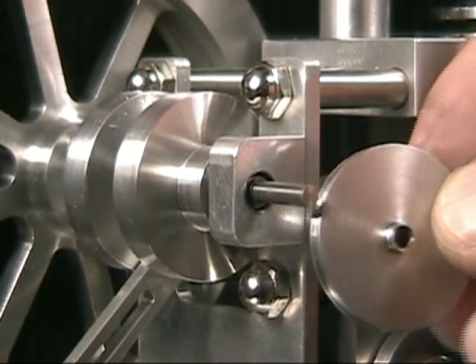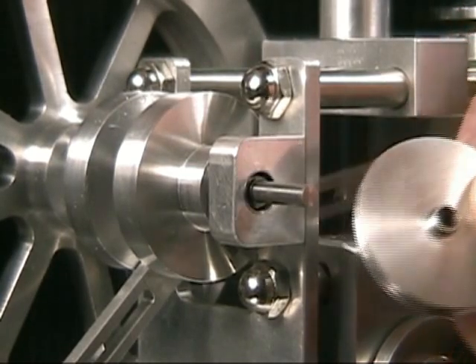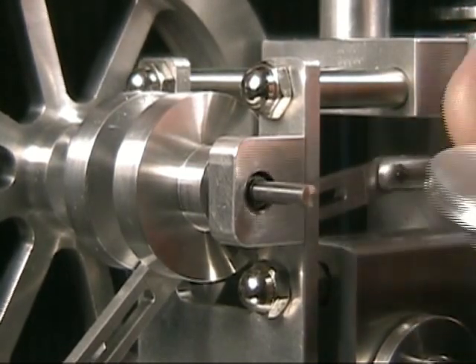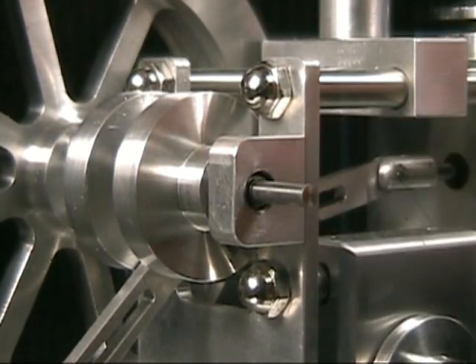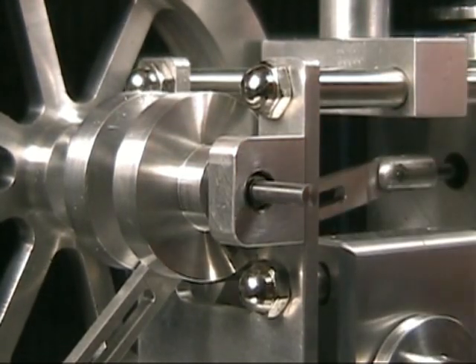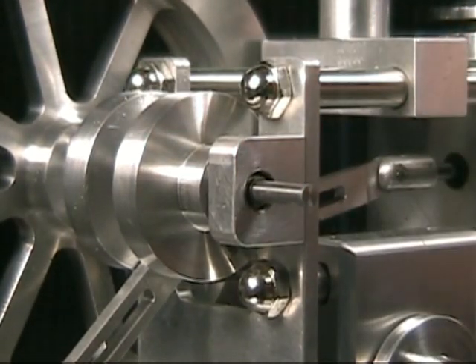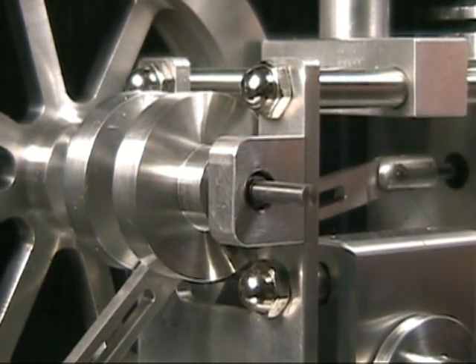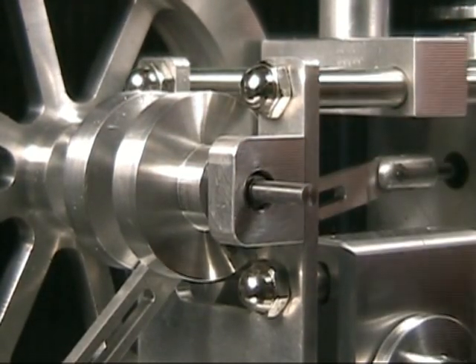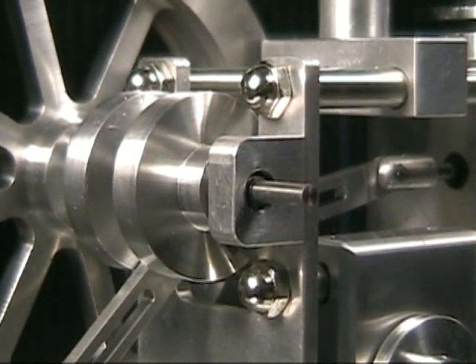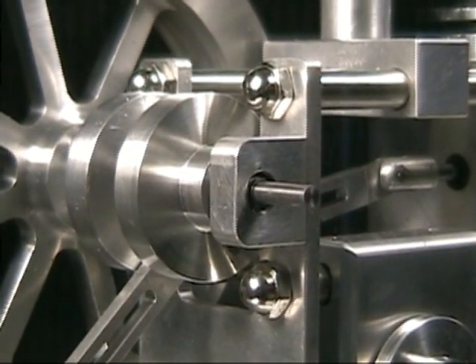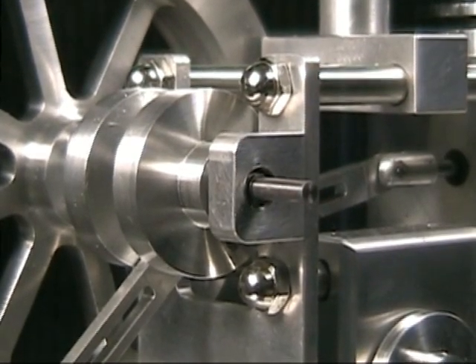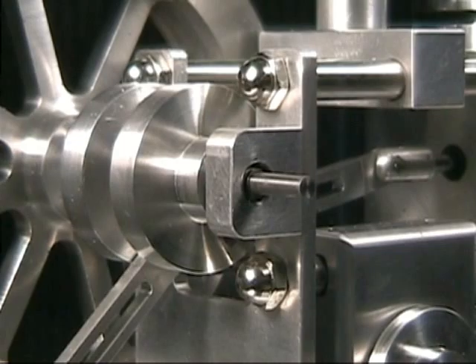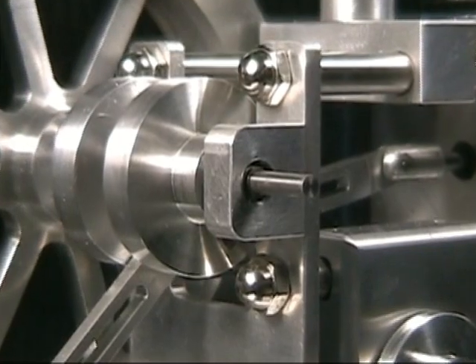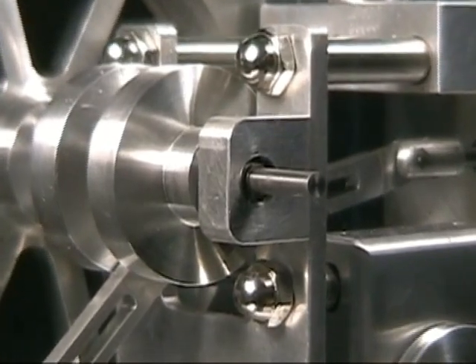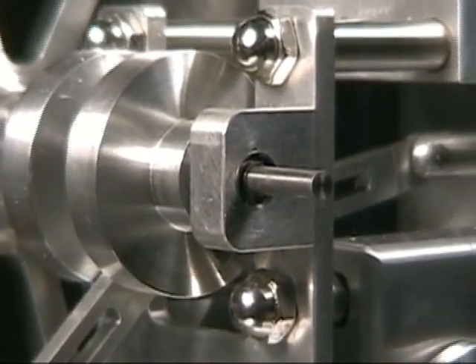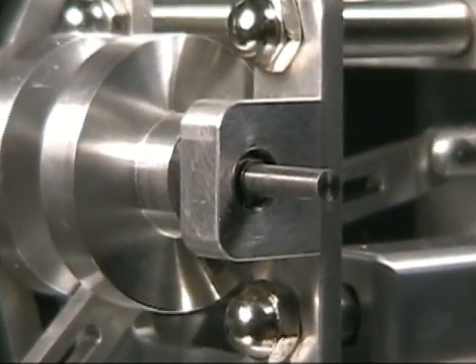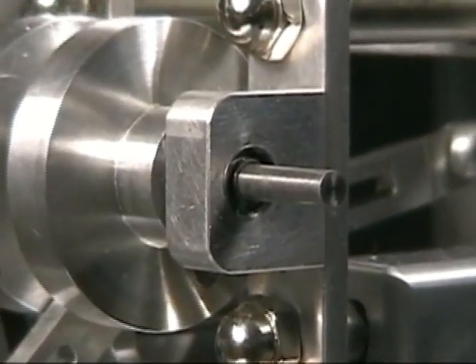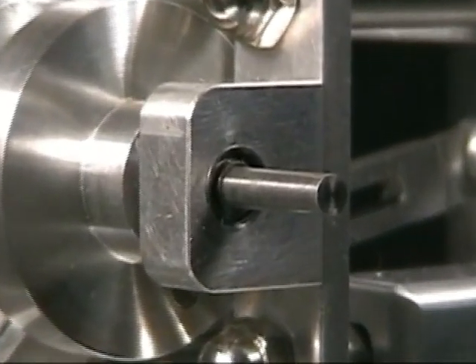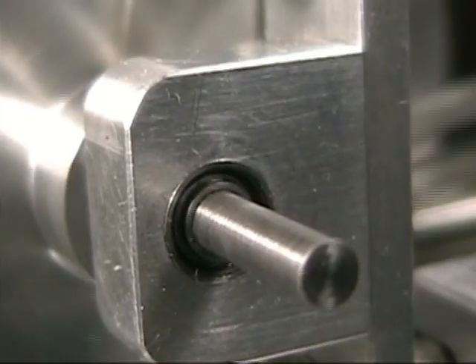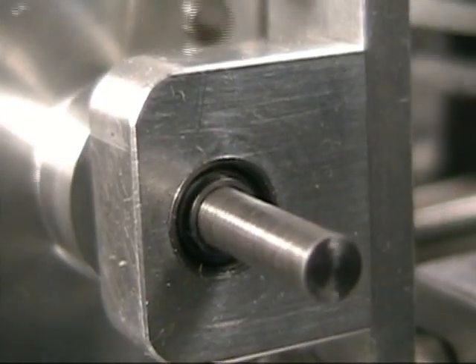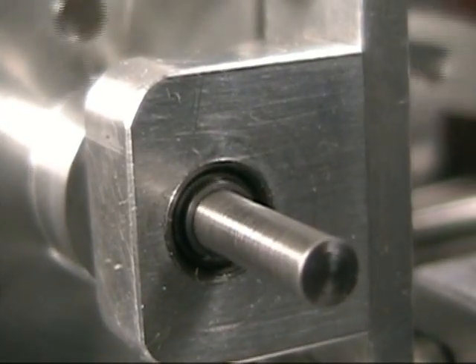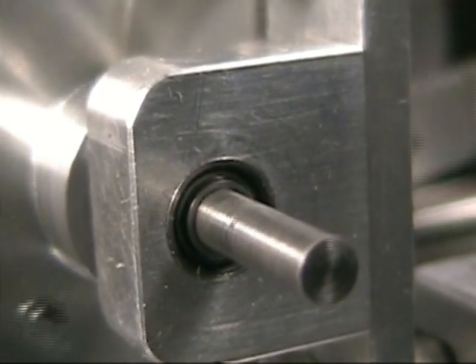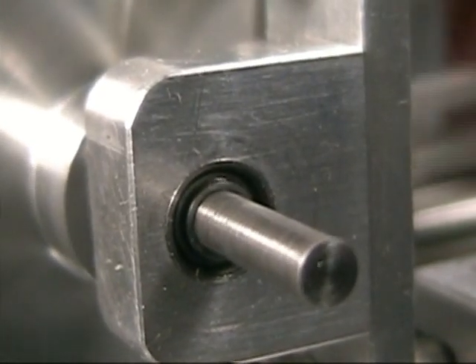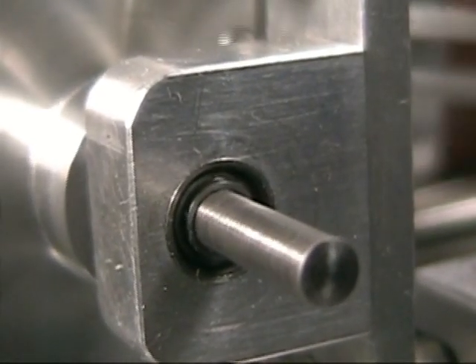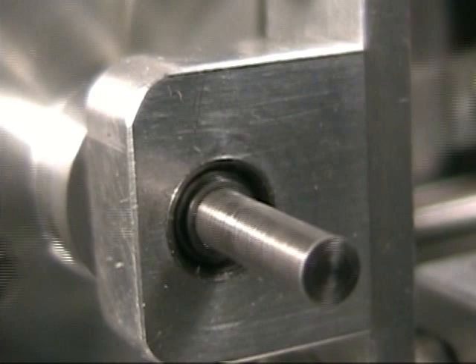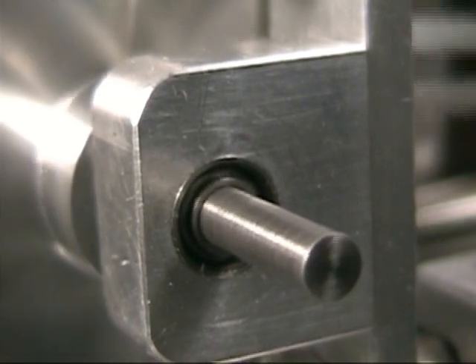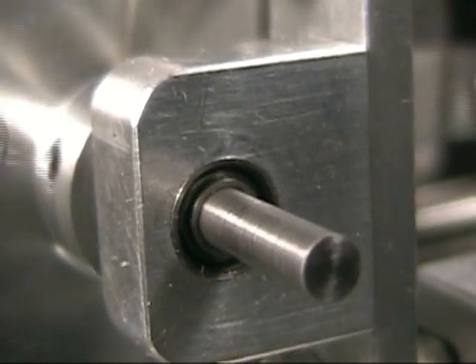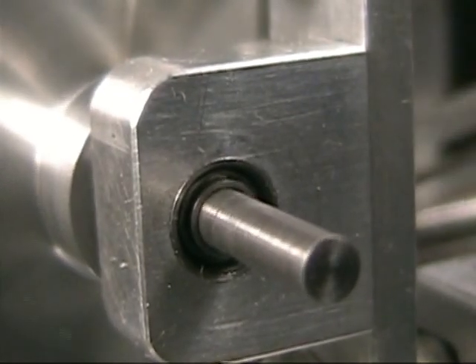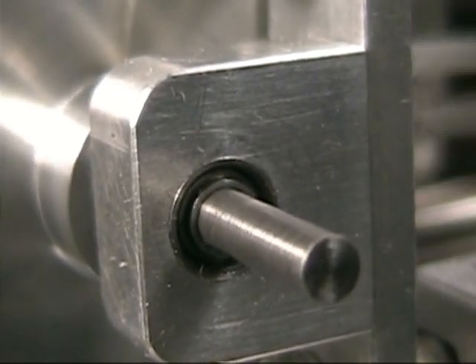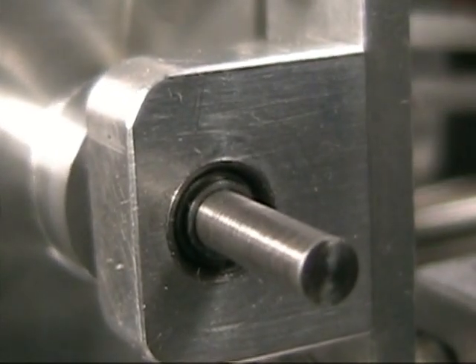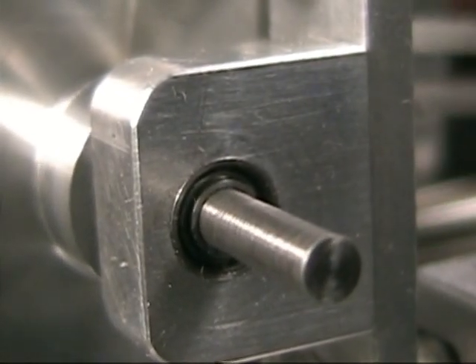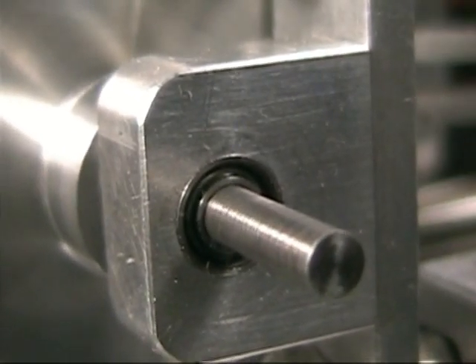Here you can see the shaft bearings. They happen to be 5/32-inch ID bearings. The shaft itself is made from a high-speed drill rod.